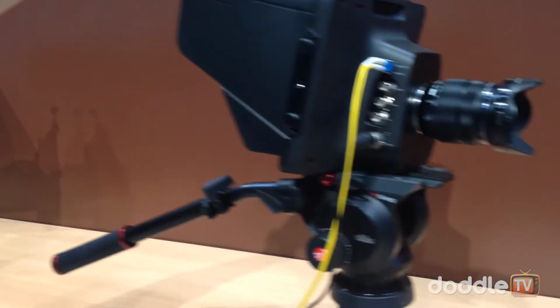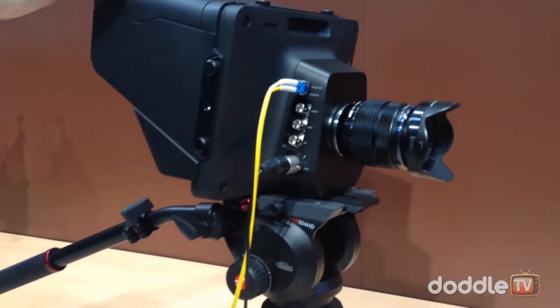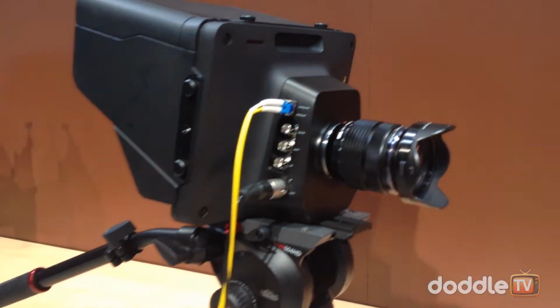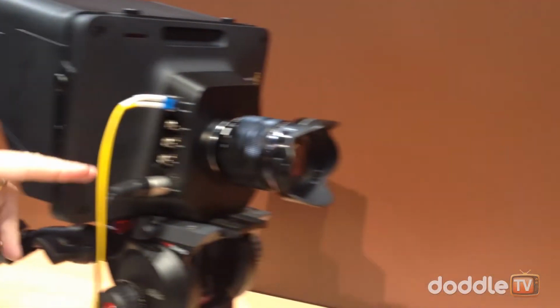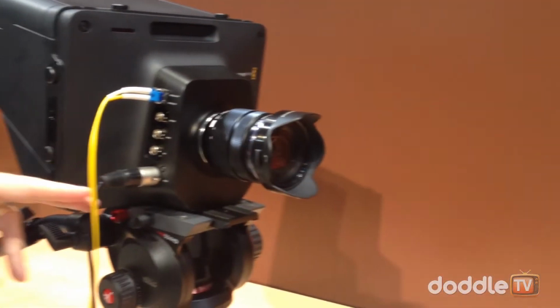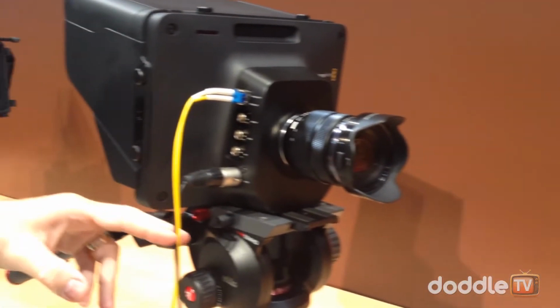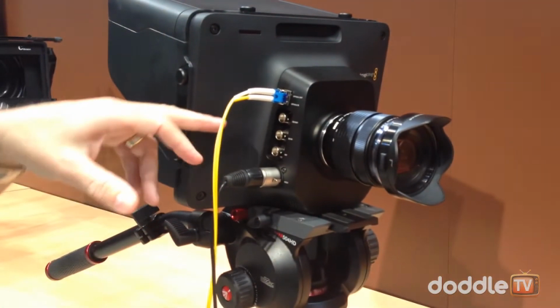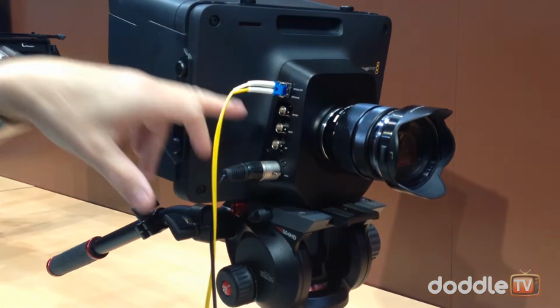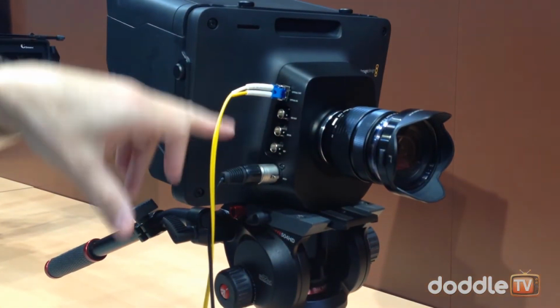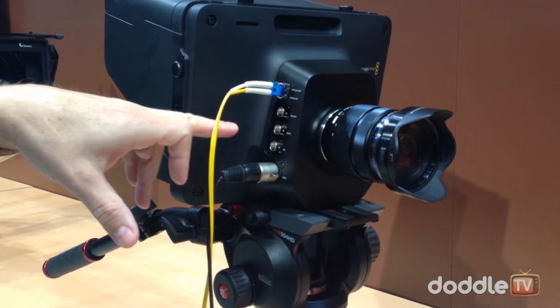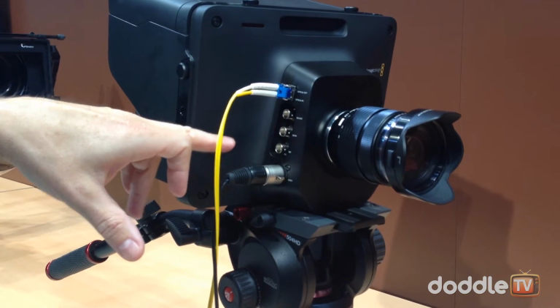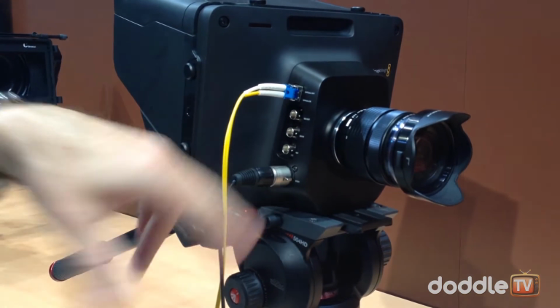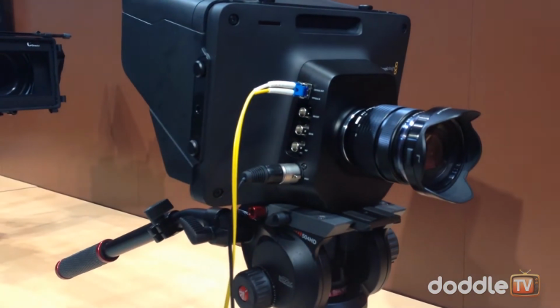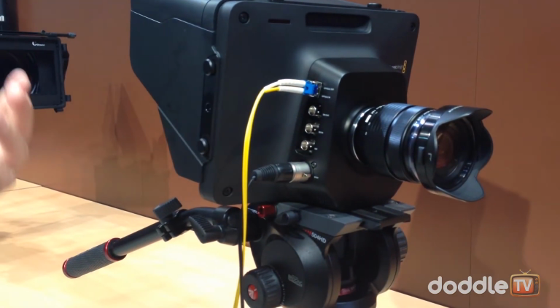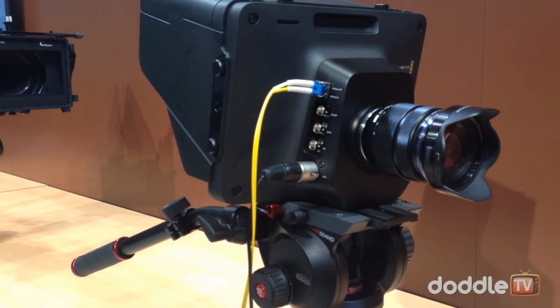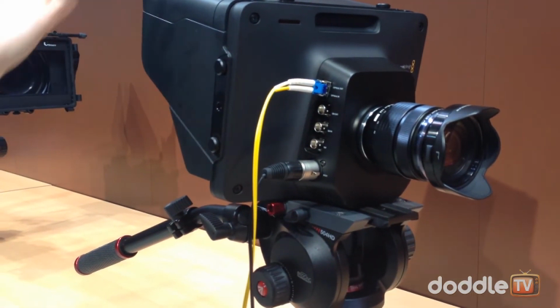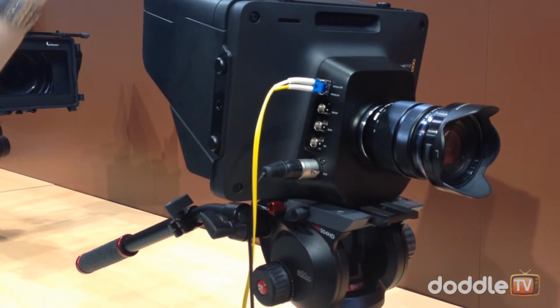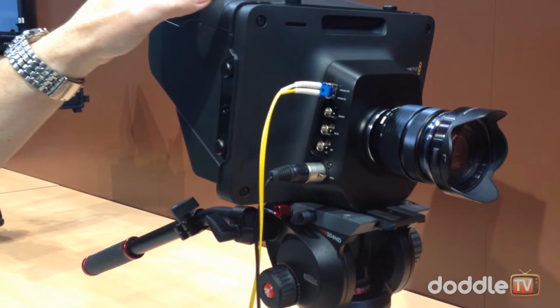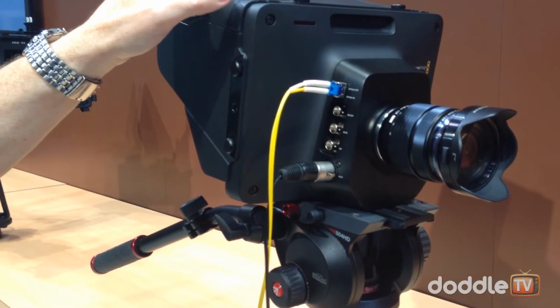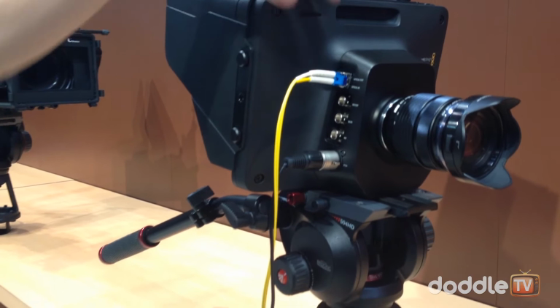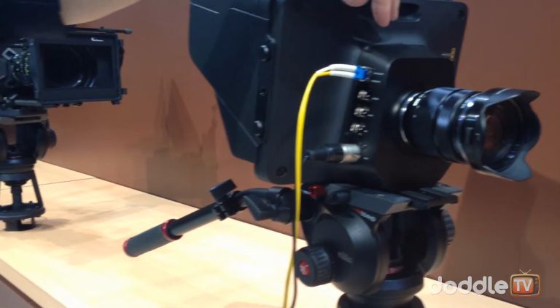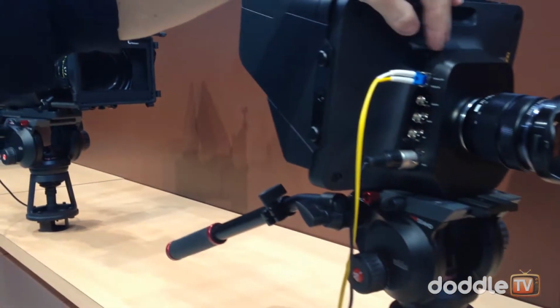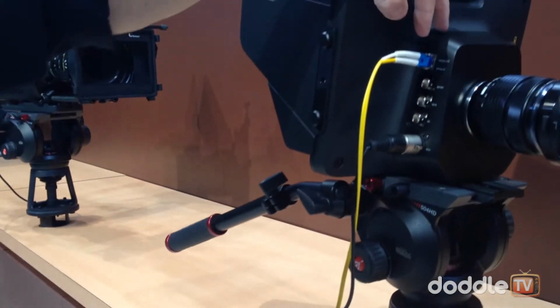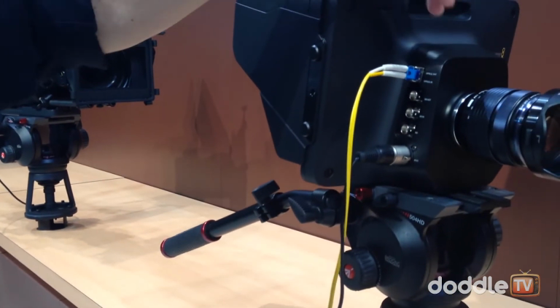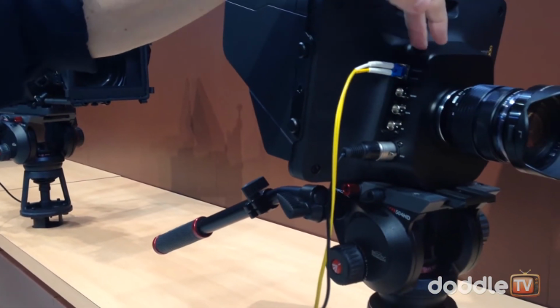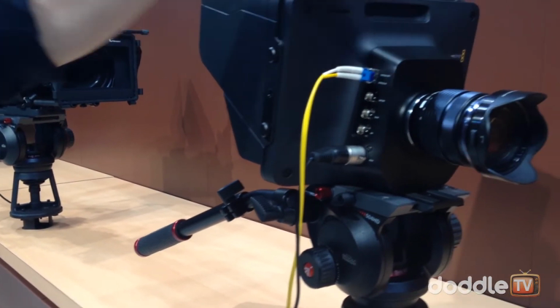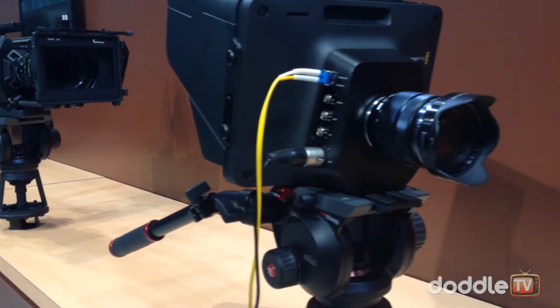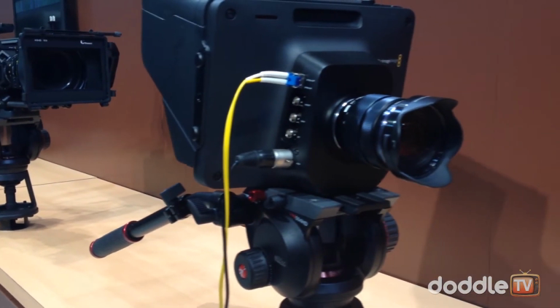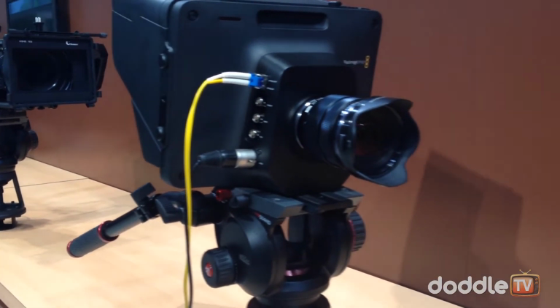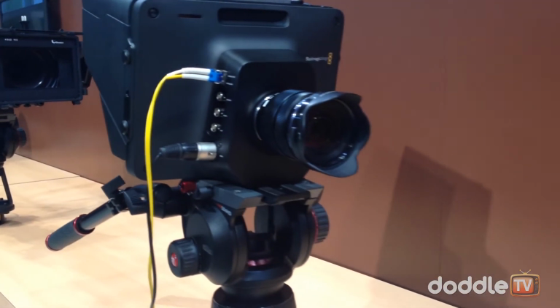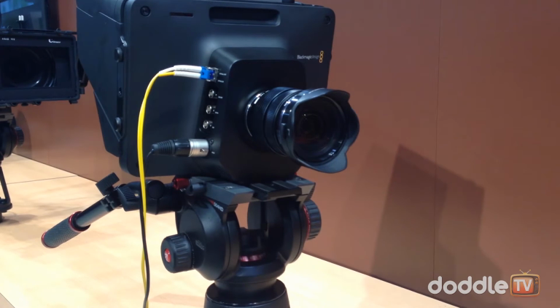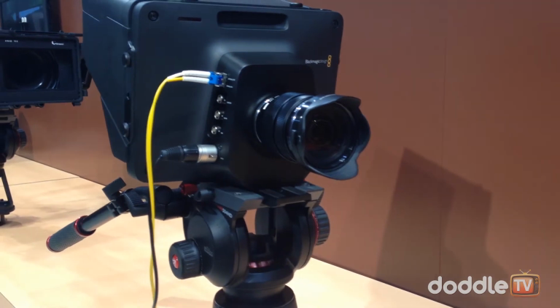Over here you can see we have 12-volt power in, SDI in and out, and reference — so you can do a genlock on it. And then you have your optical in and out, so you can go optical directly to our ATEM switchers.